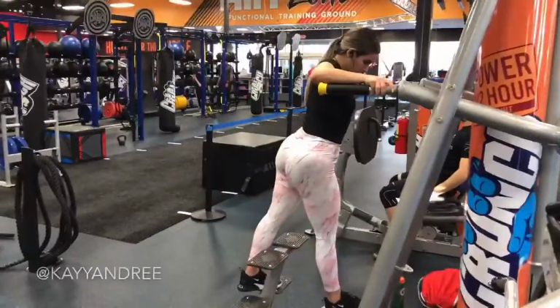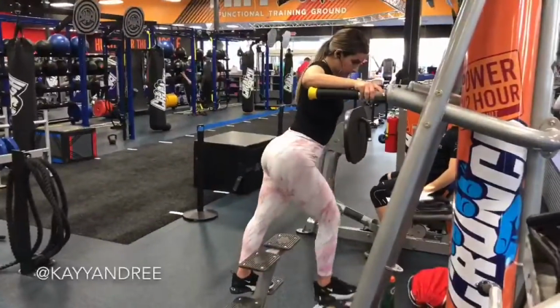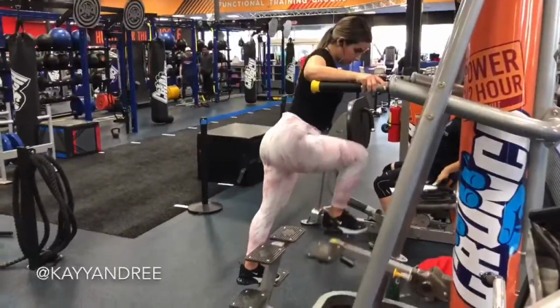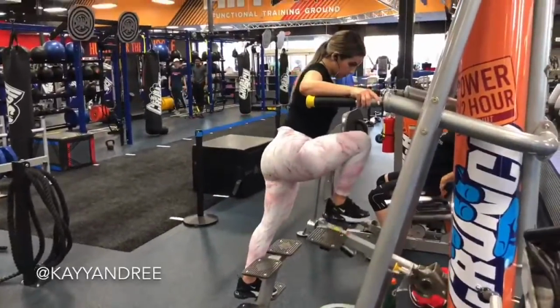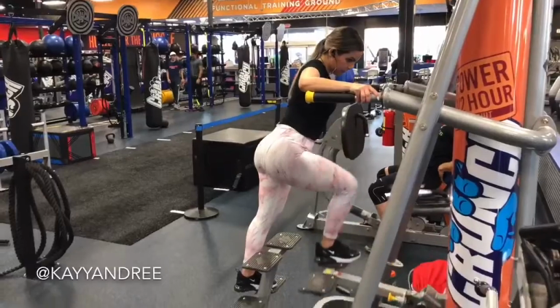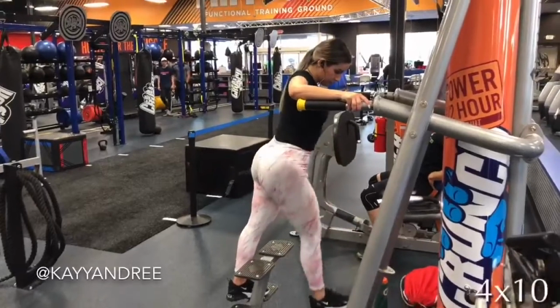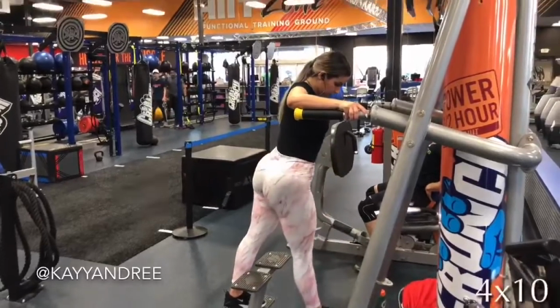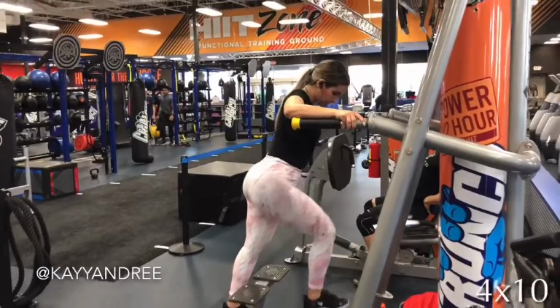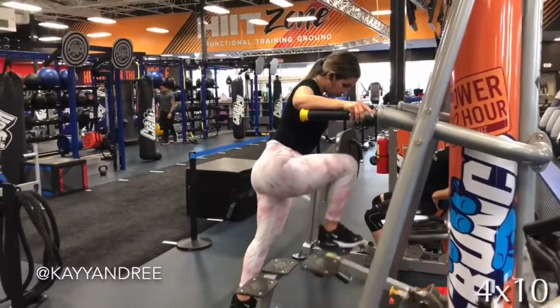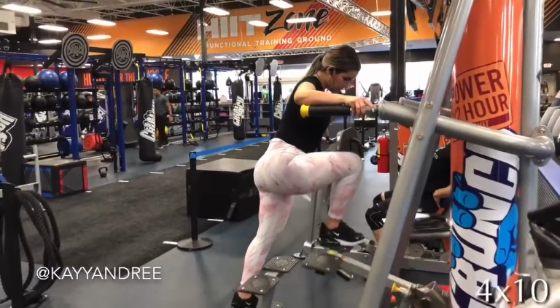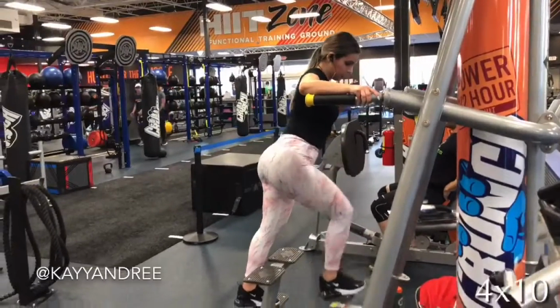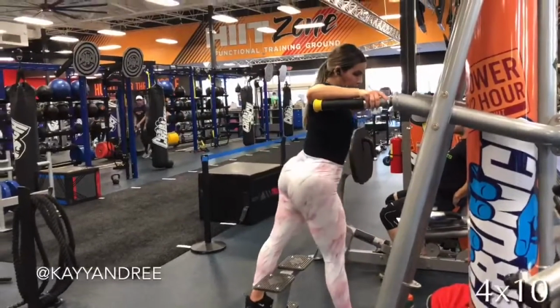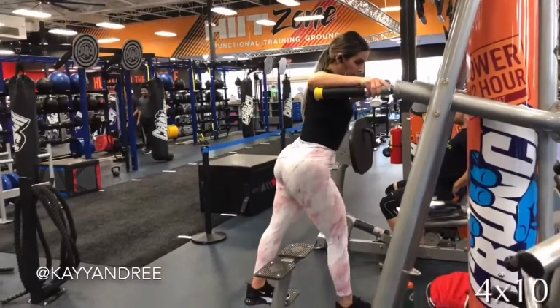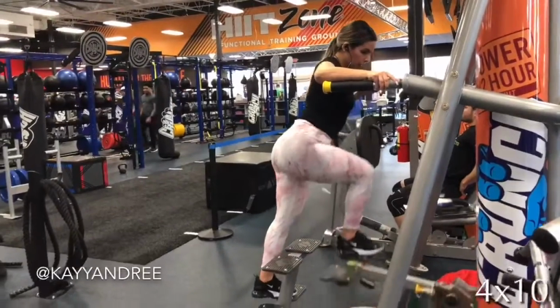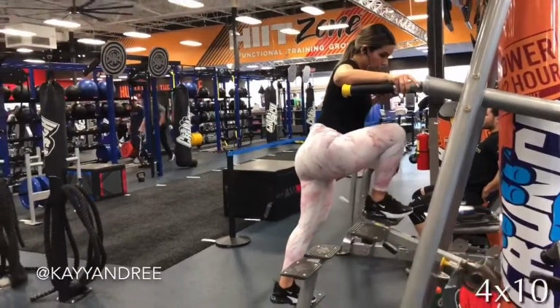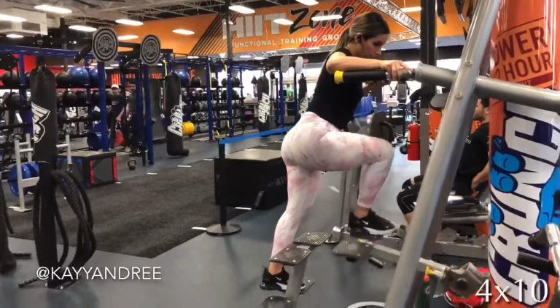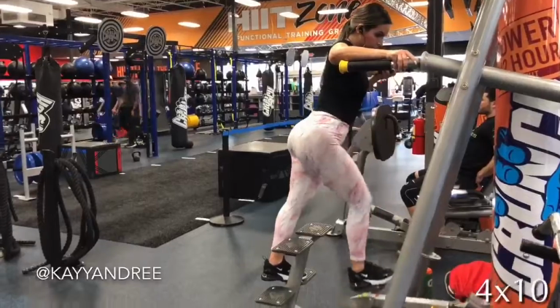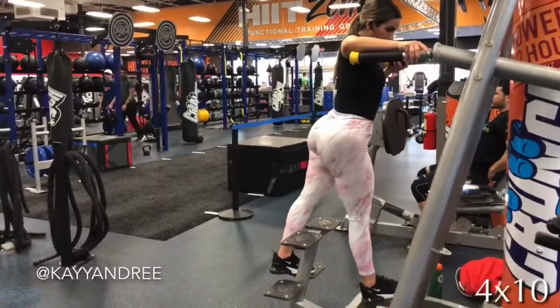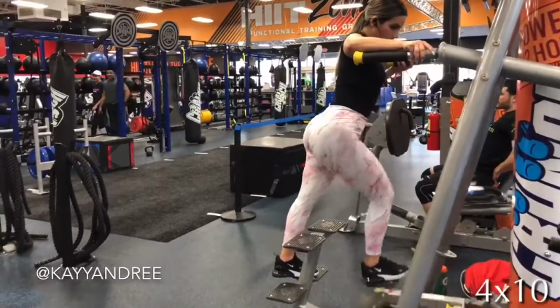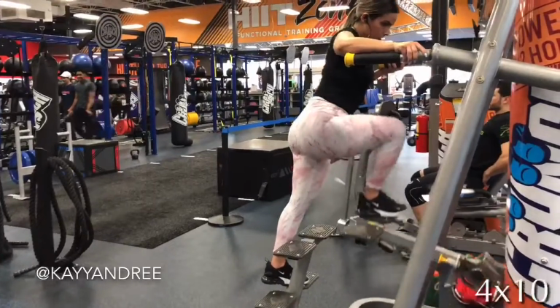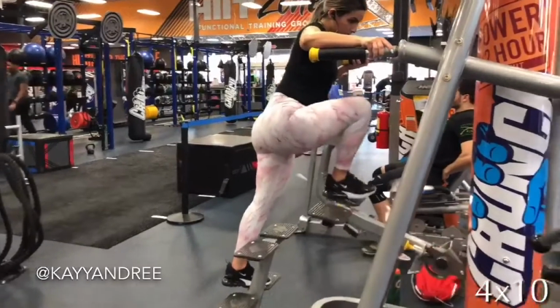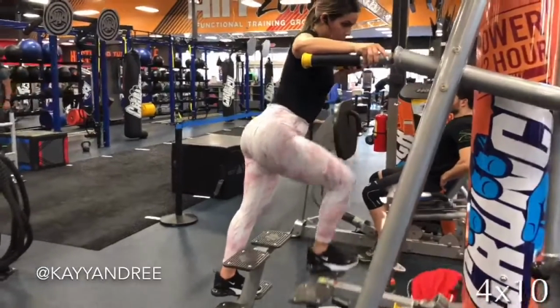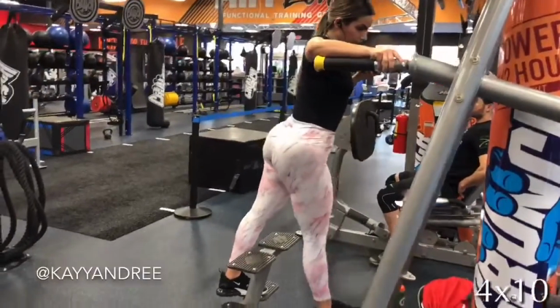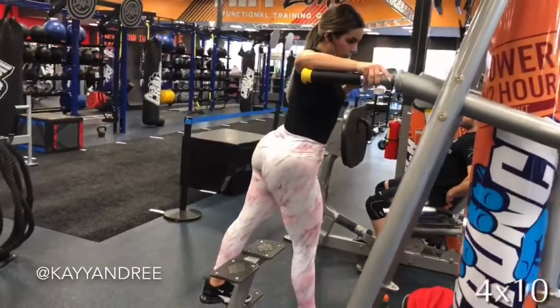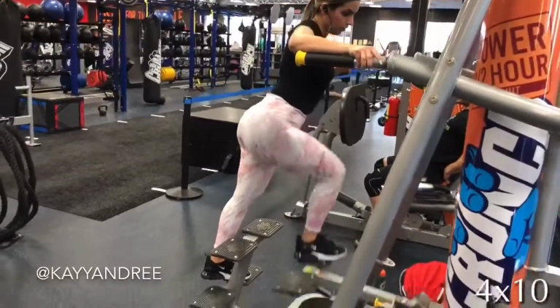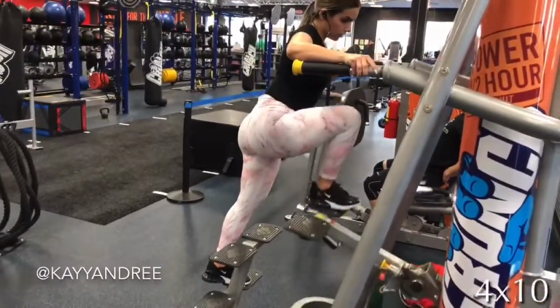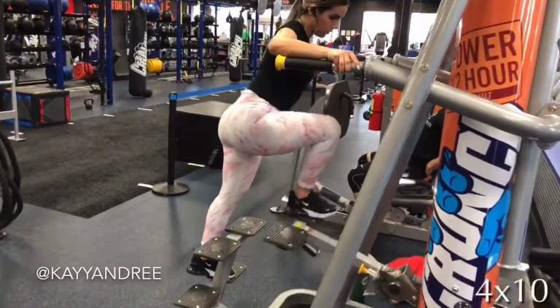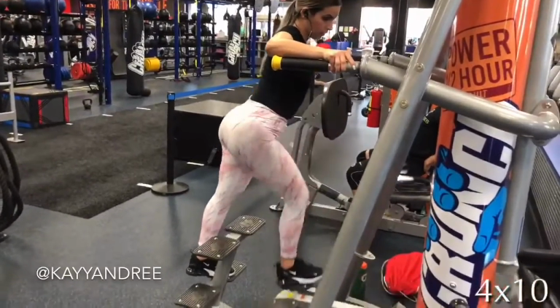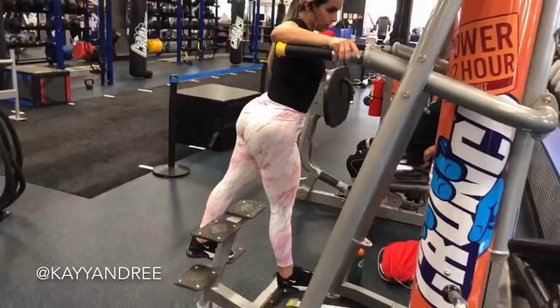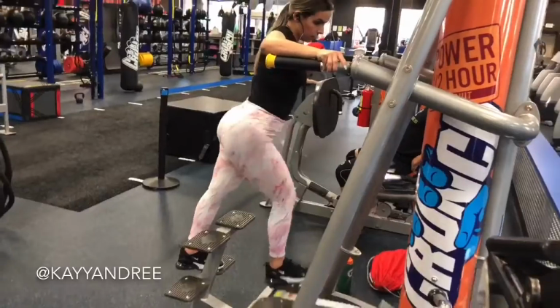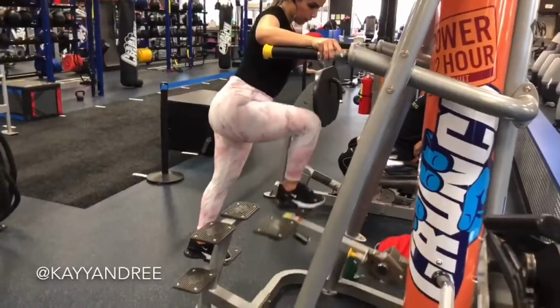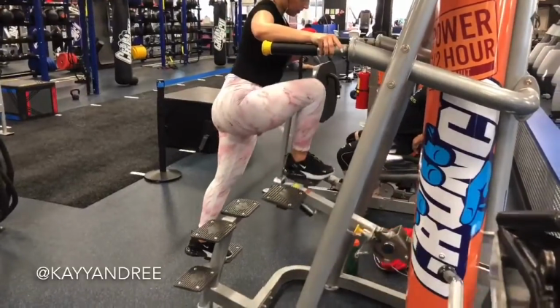This last one is also one of my favorites — glute pushdowns on the assisted pull-up machine. Really just focus on using that glute to push down the weight. Thanks for watching today. Please subscribe to my channel and I'll see you guys next week.